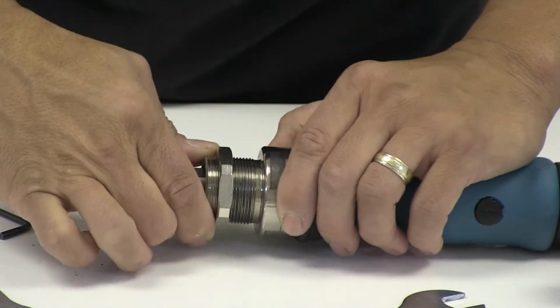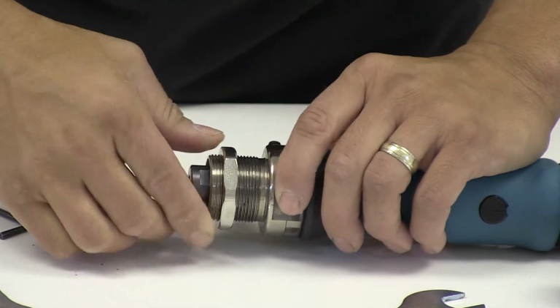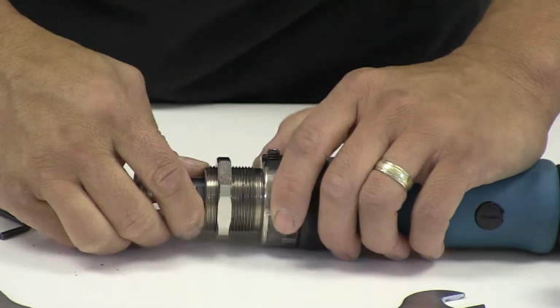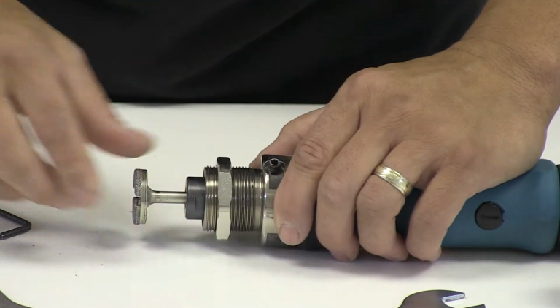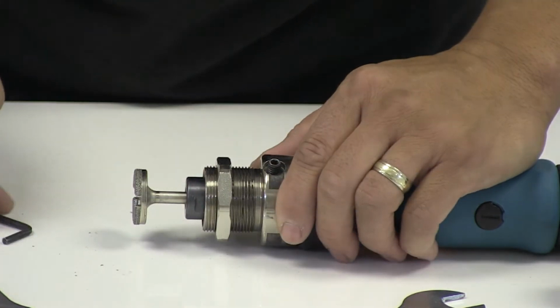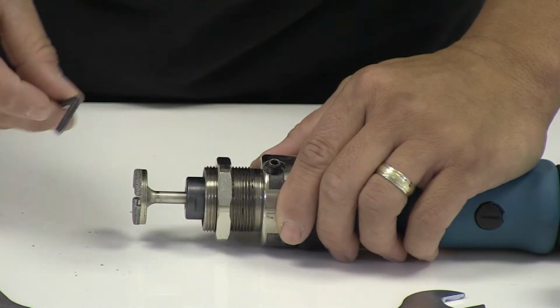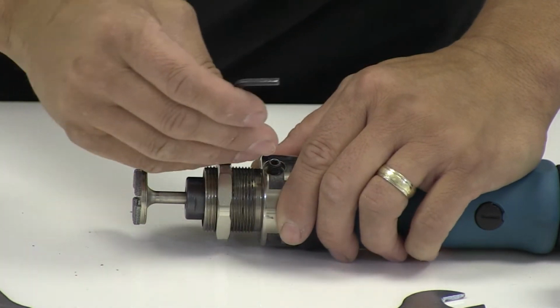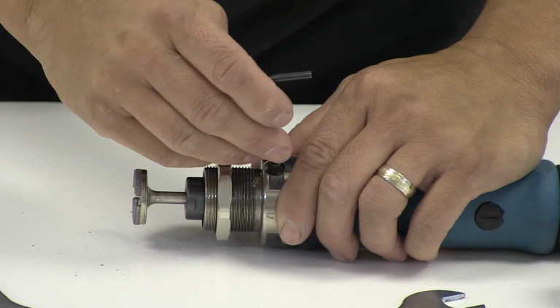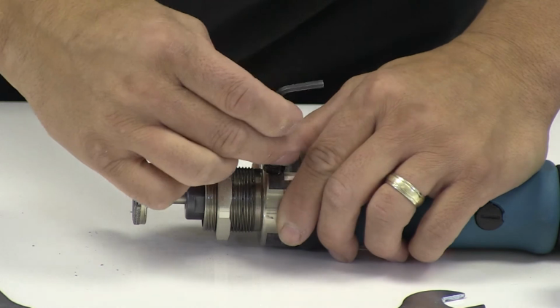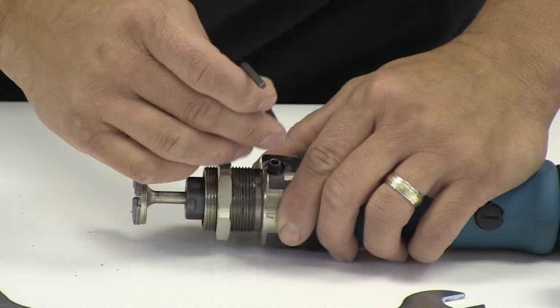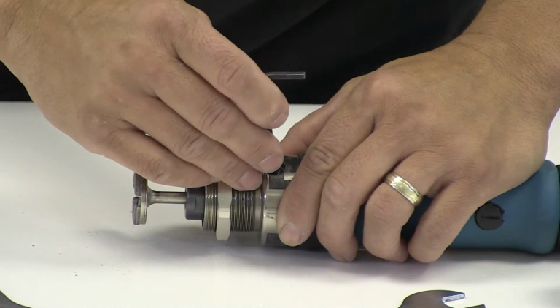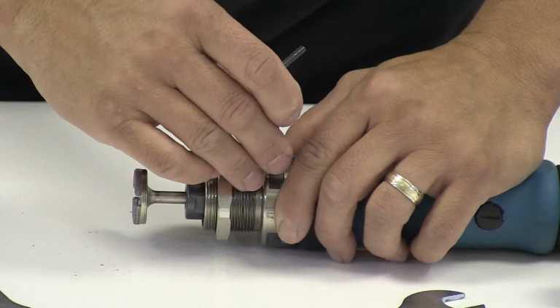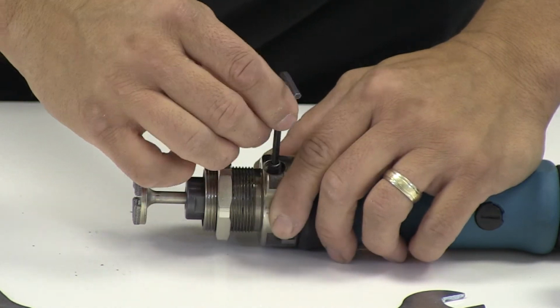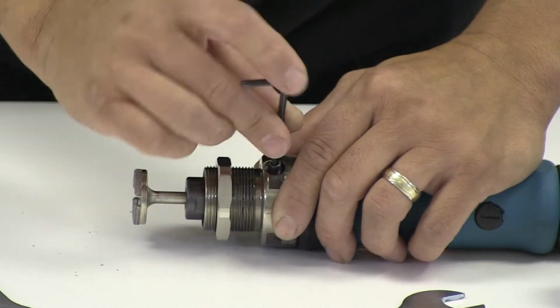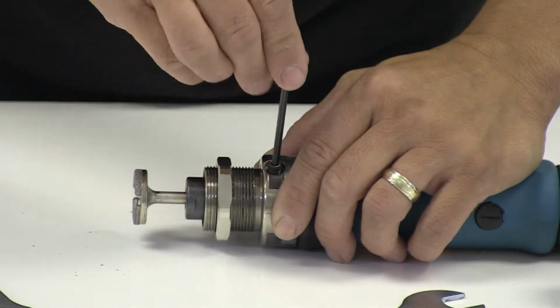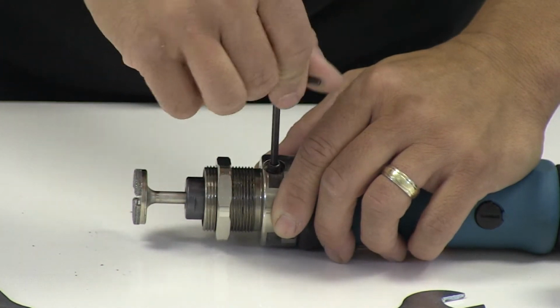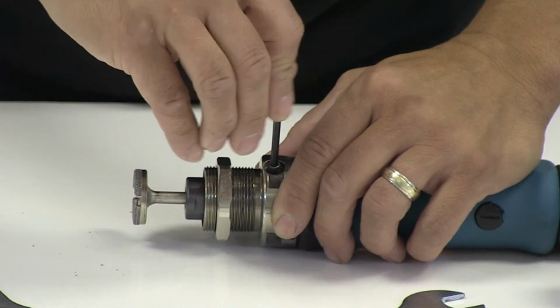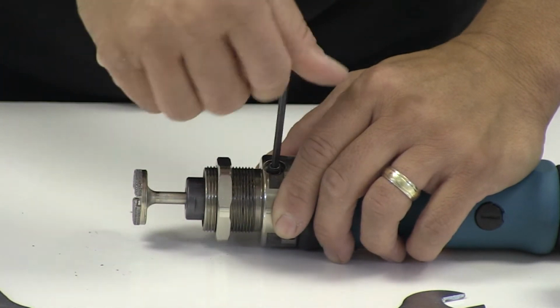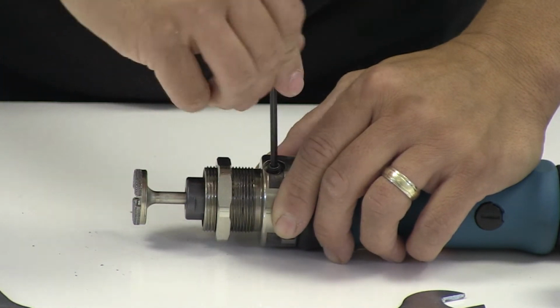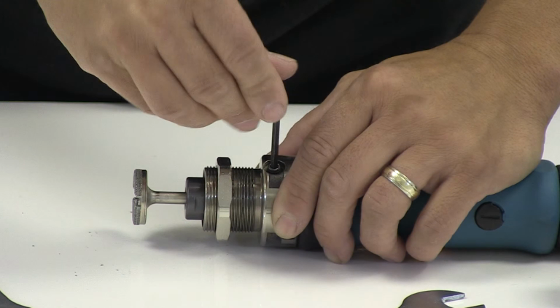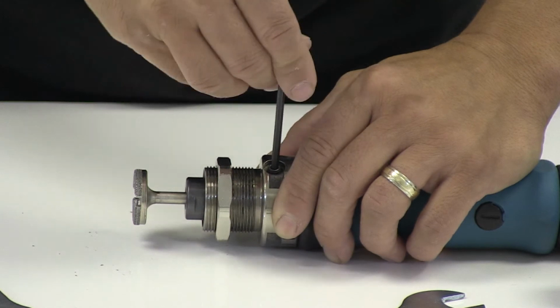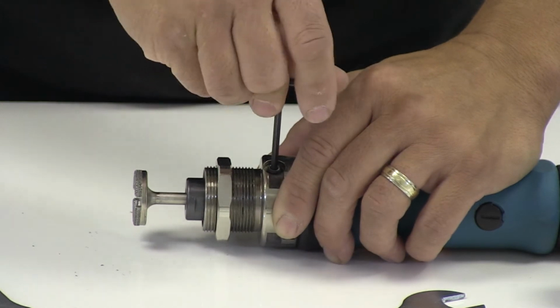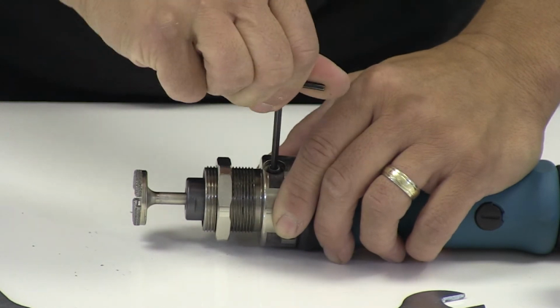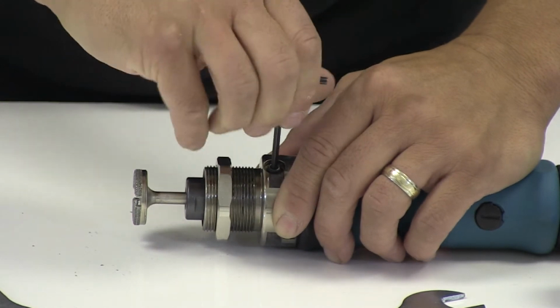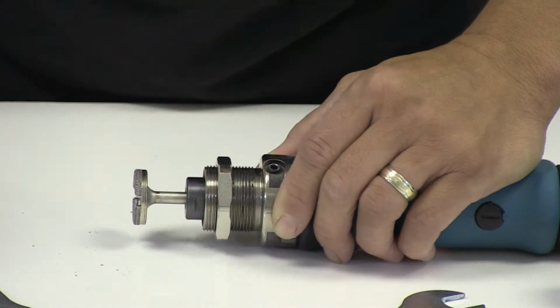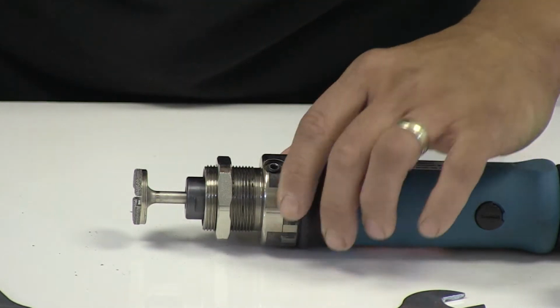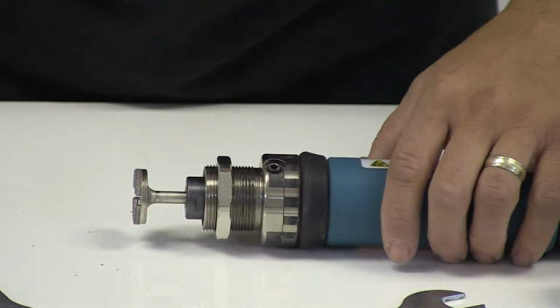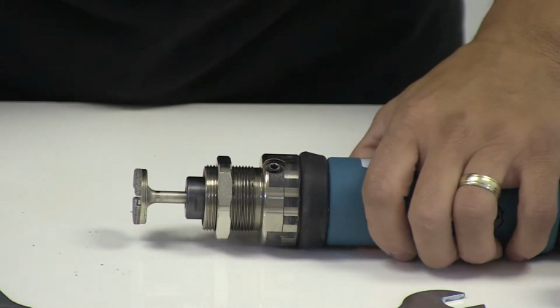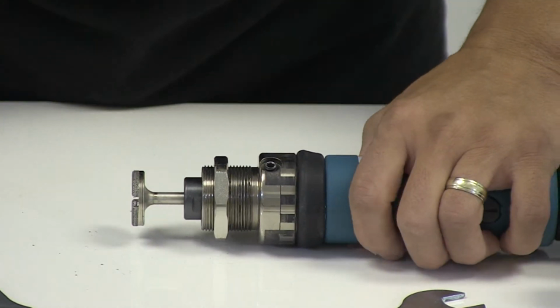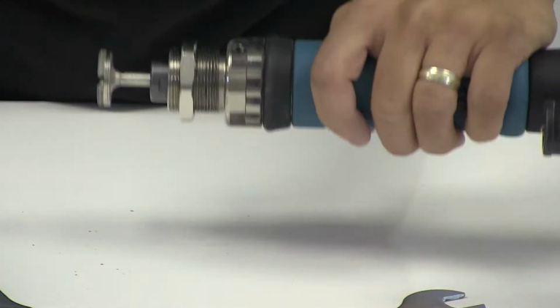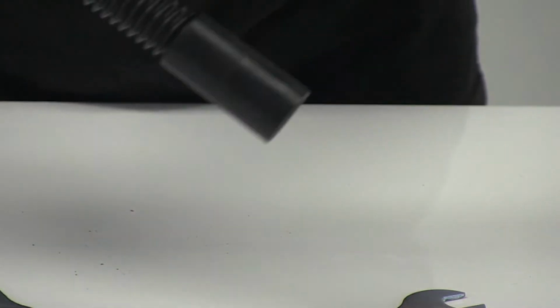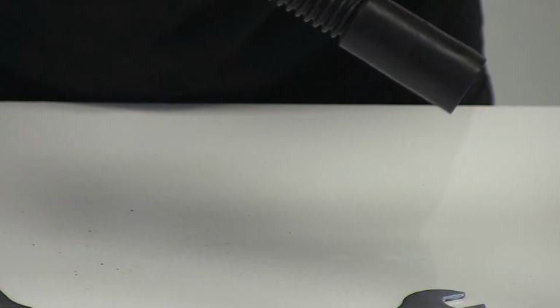Once that's done, tighten up the collar adapter and then refit the vacuum base. The vacuum base needs two full threads.